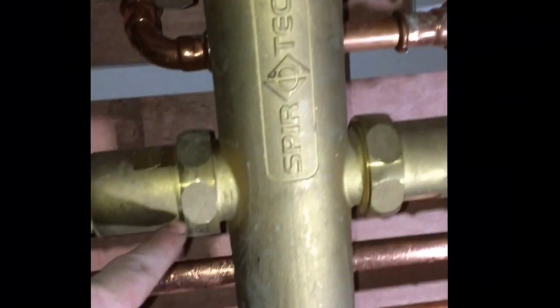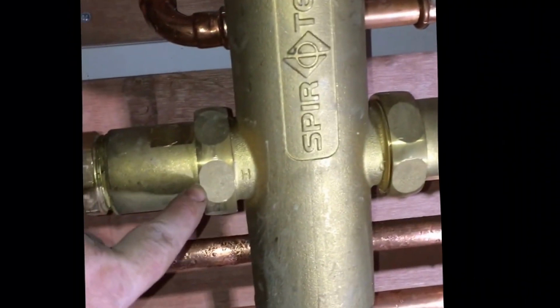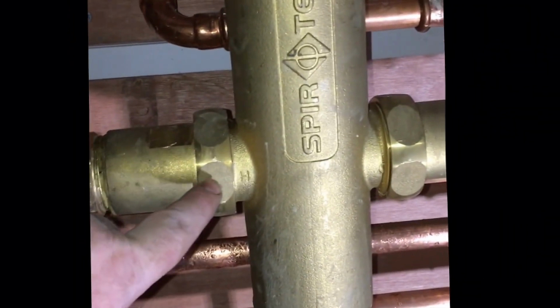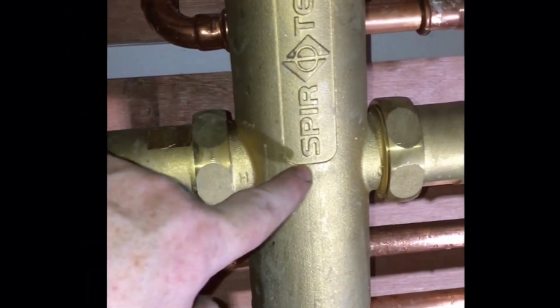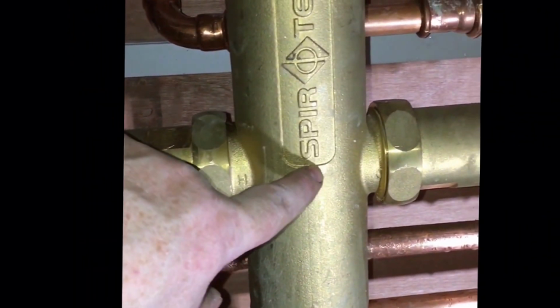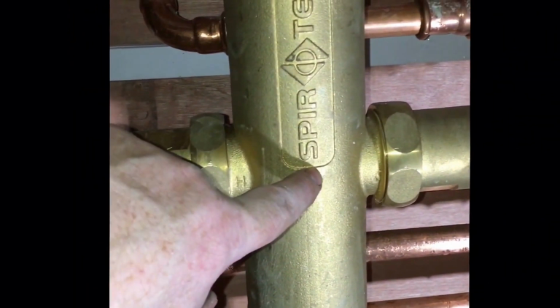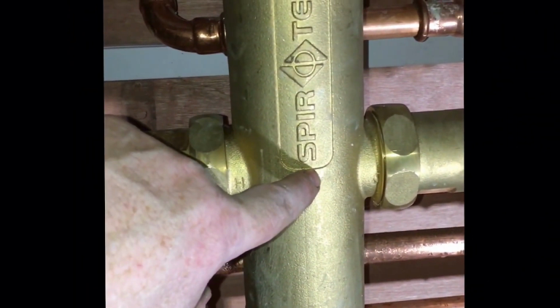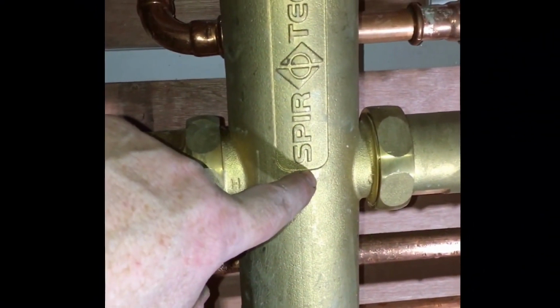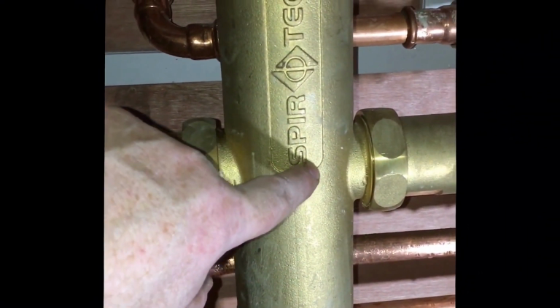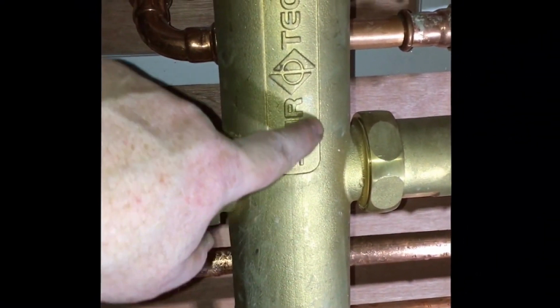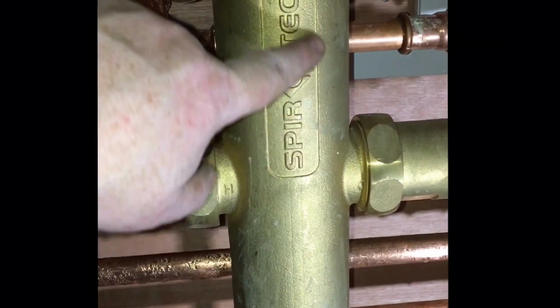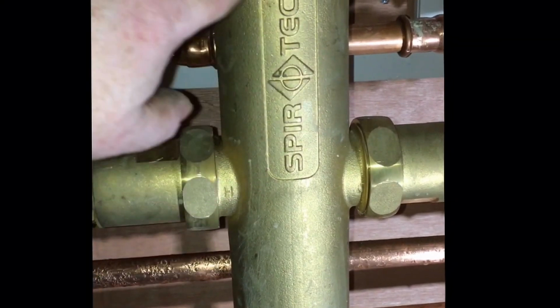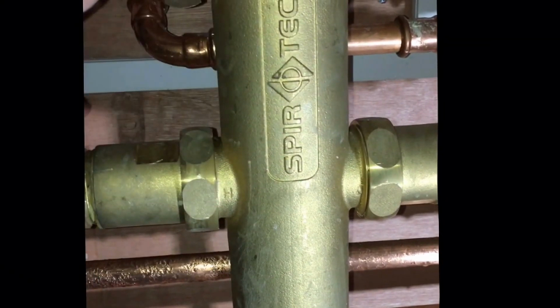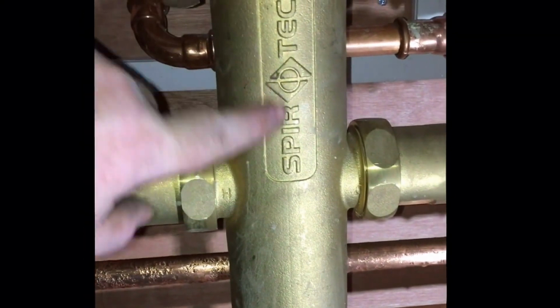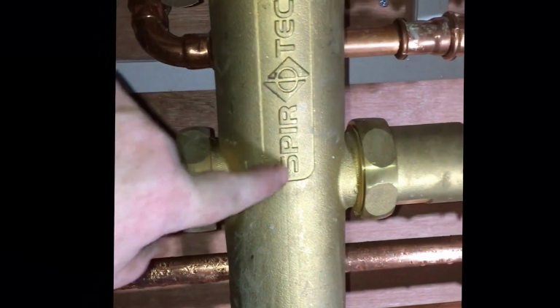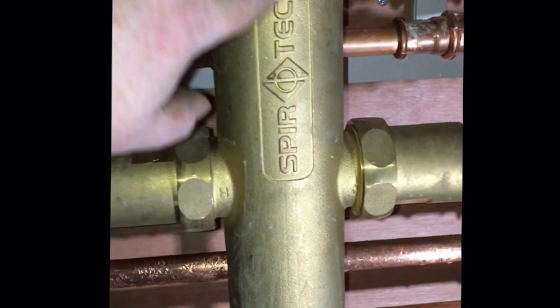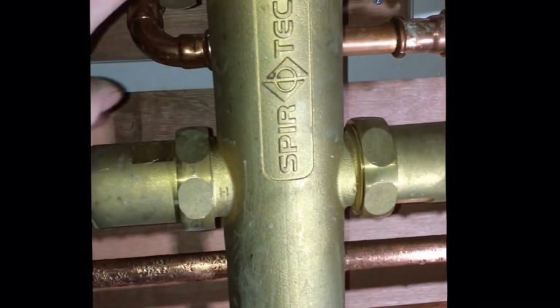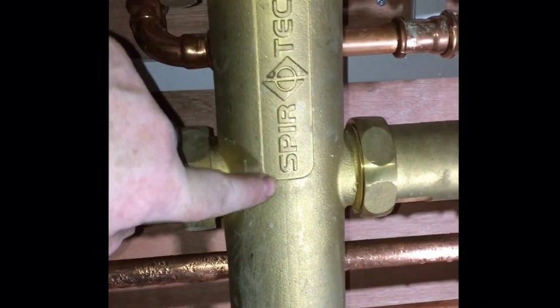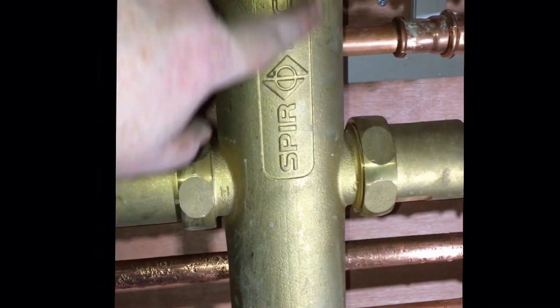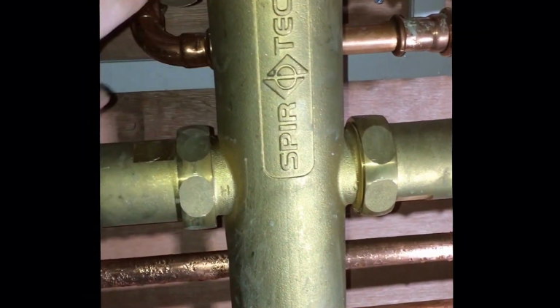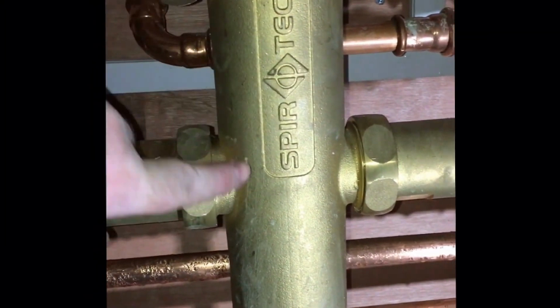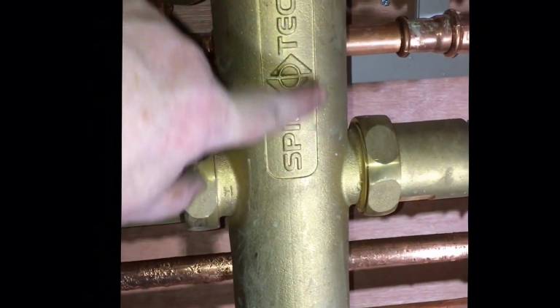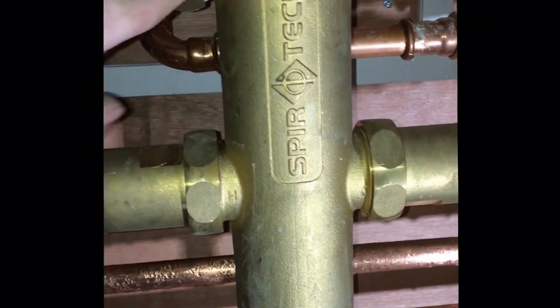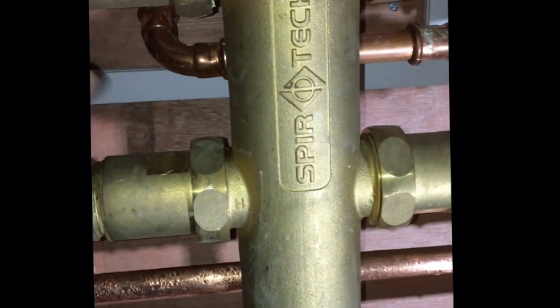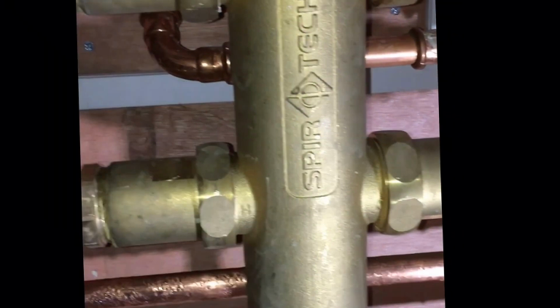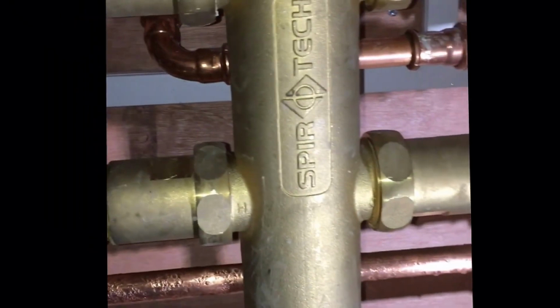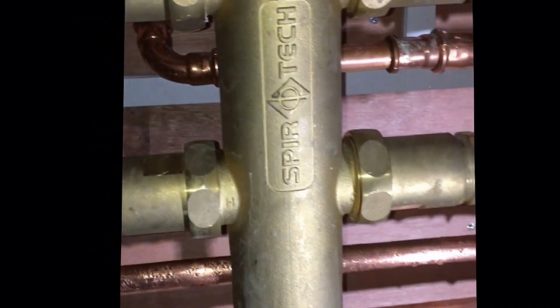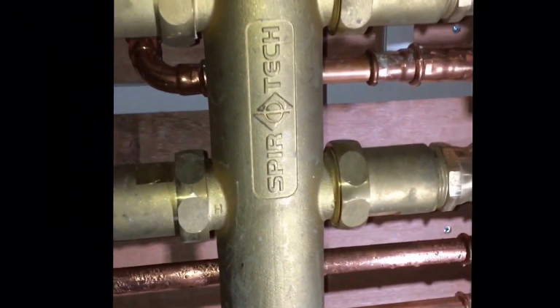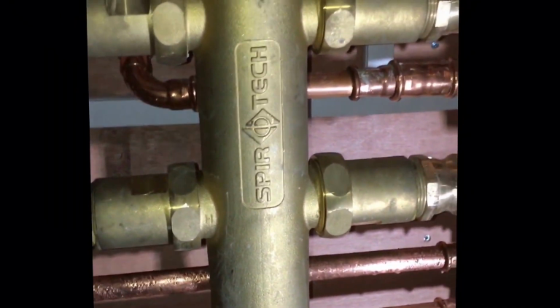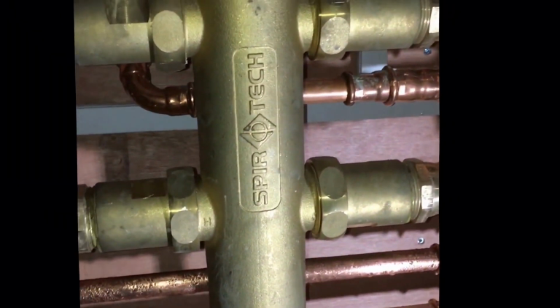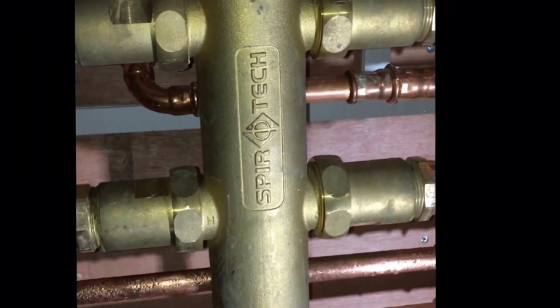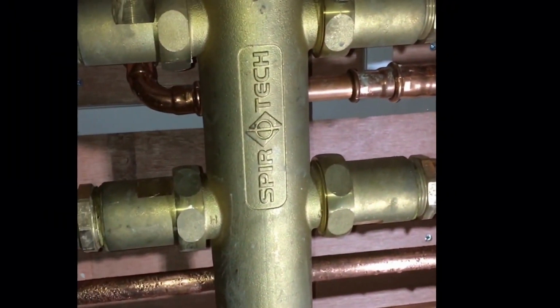On the return — because obviously the floor return is too high for the boilers — what it'll do is come in here and a little bit of this will actually mix with this, so it allows our floor circuit to work really, really well.